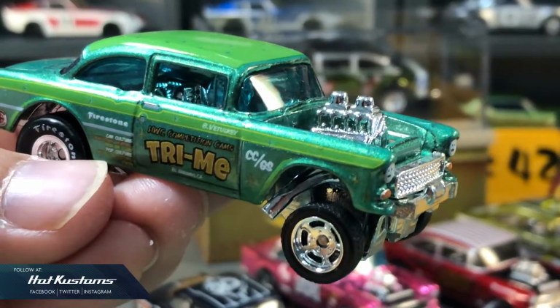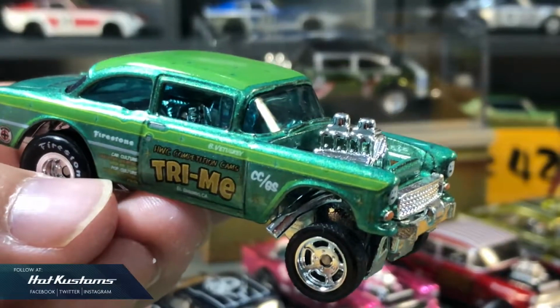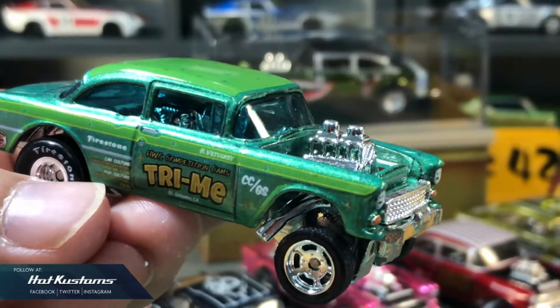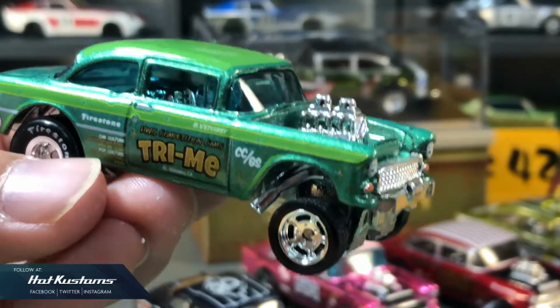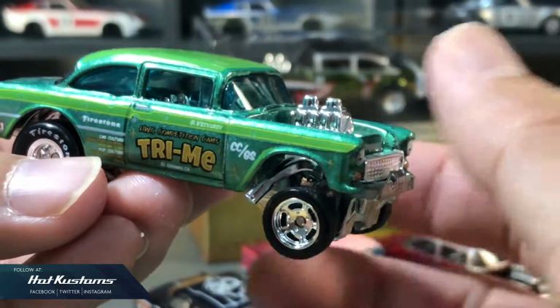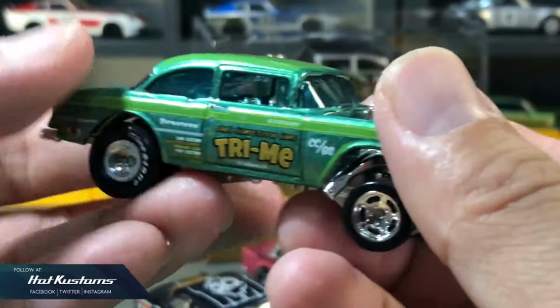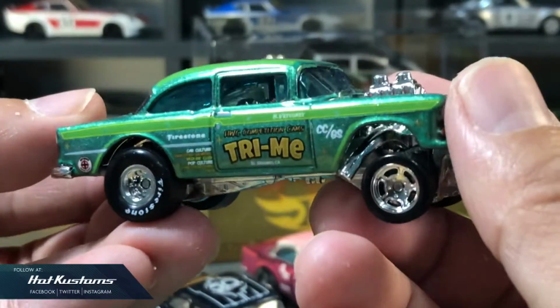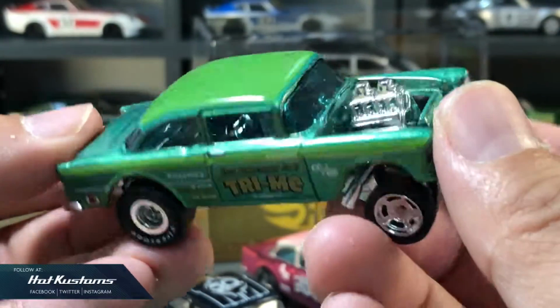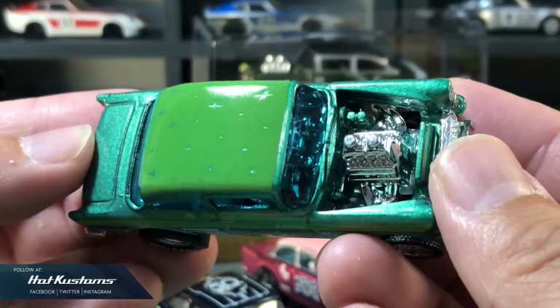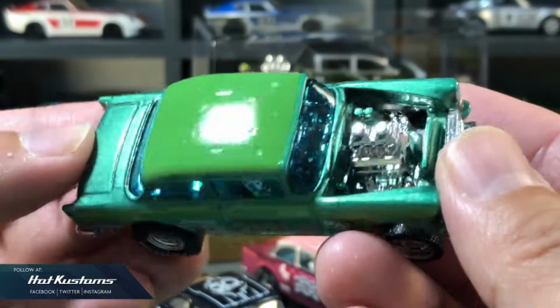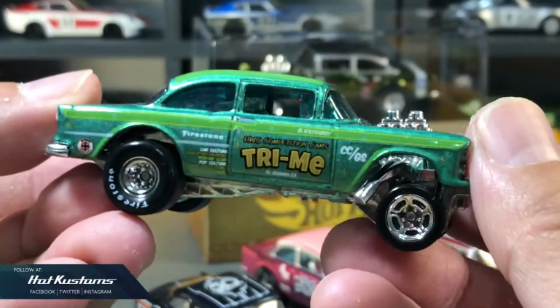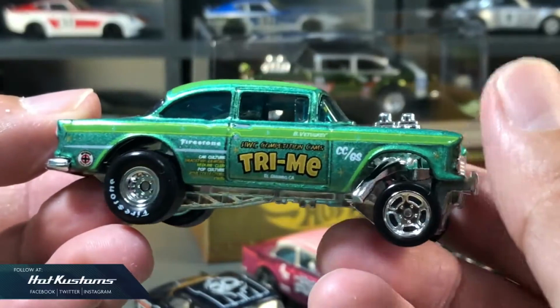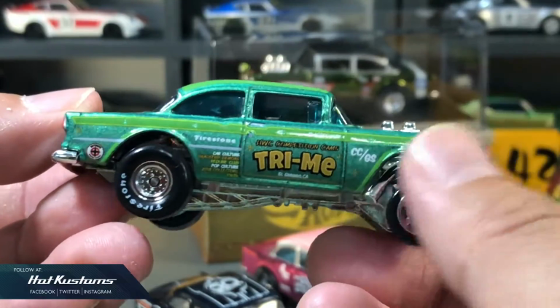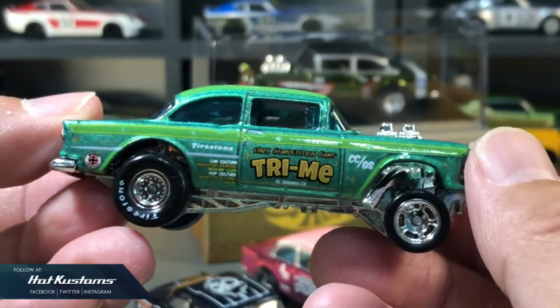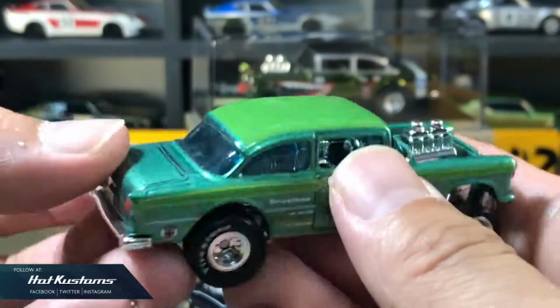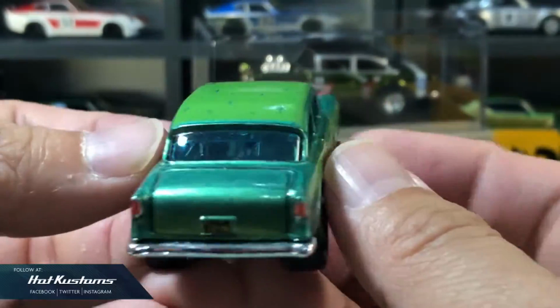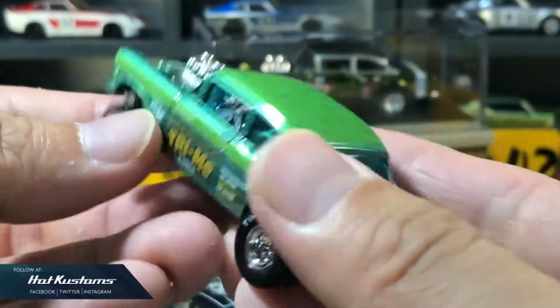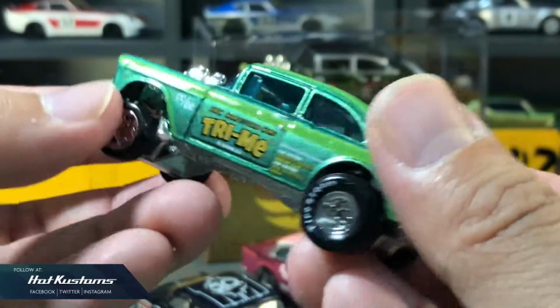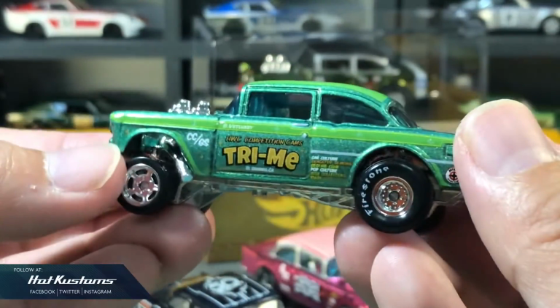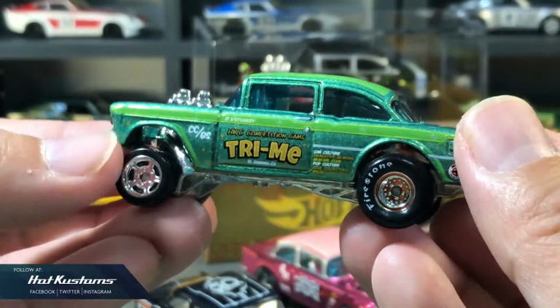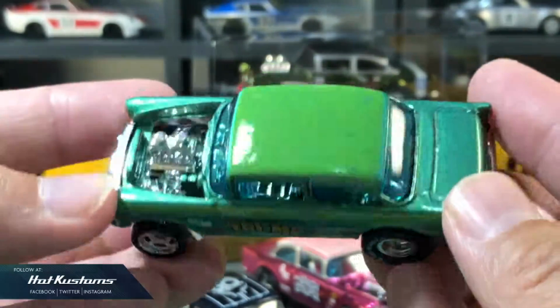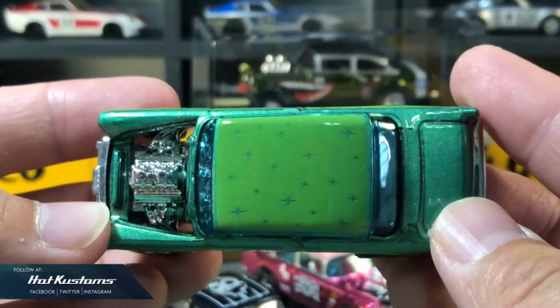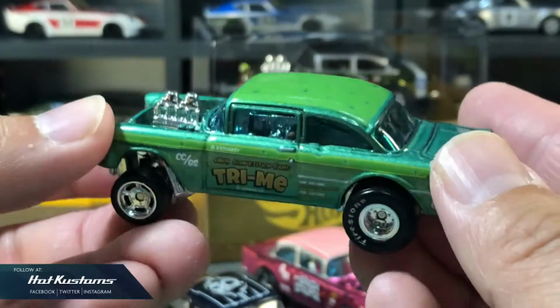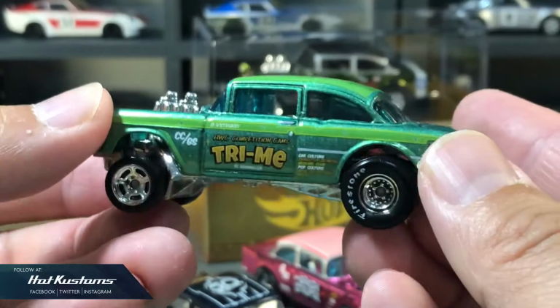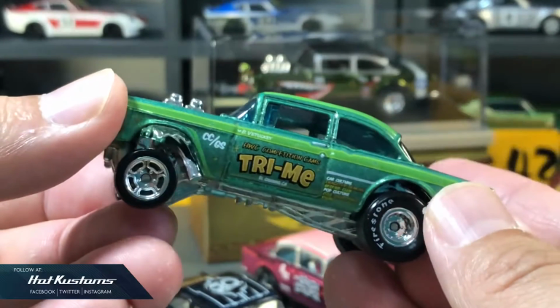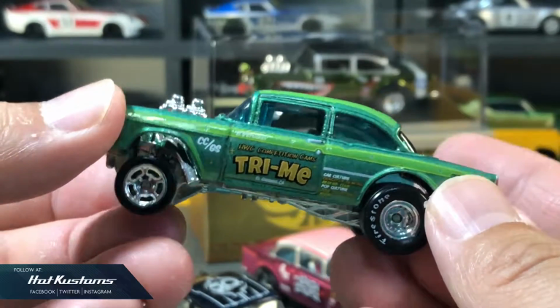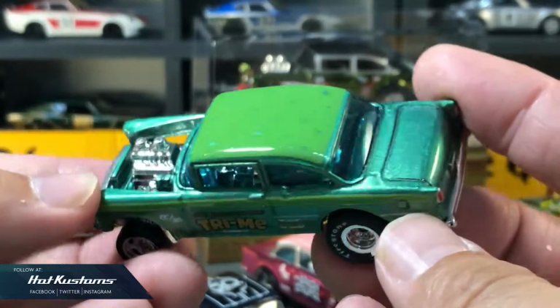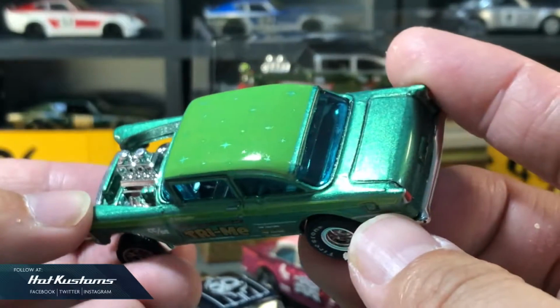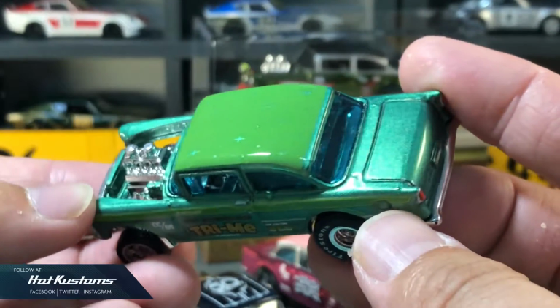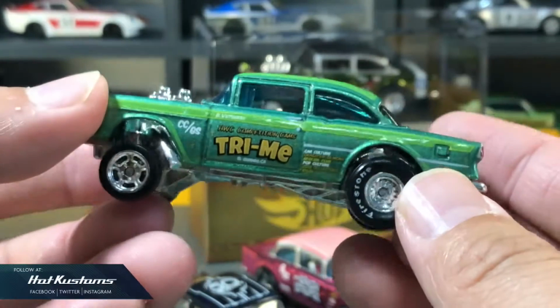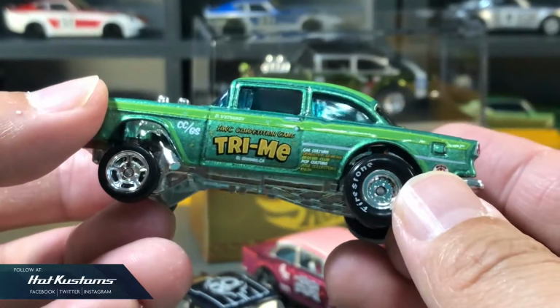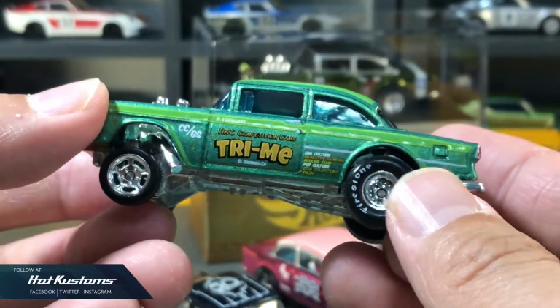Next, the Gasser from the Car Culture series. Really like the body colour — I think it's quite unique and stands out among the rest of the Gassers. And I really like the overall look and feel, especially the treatment on the roof.